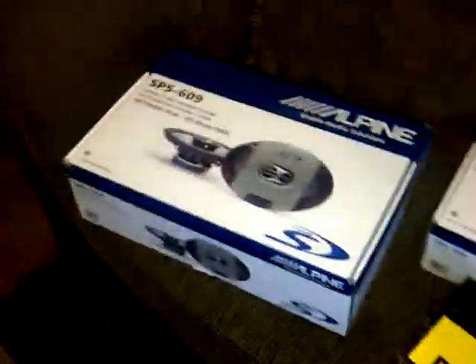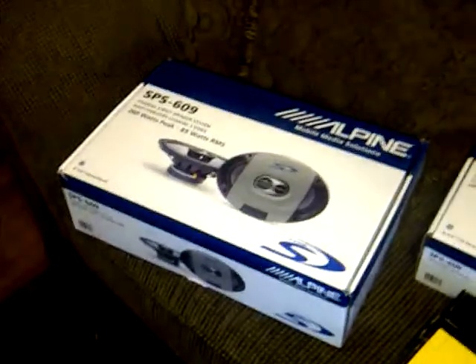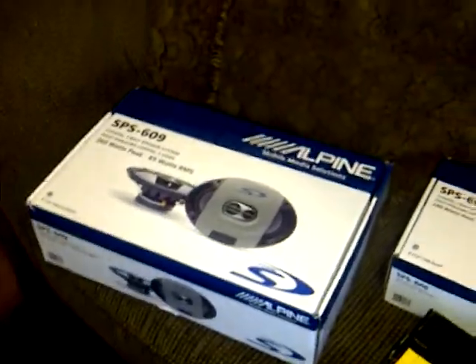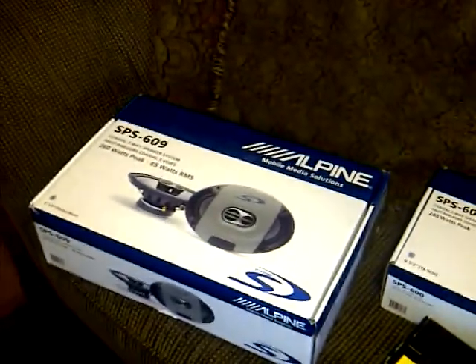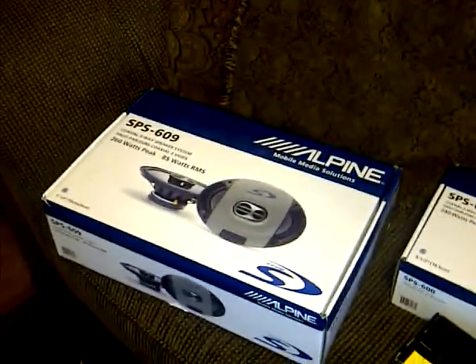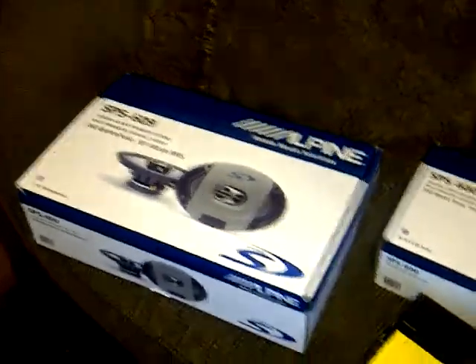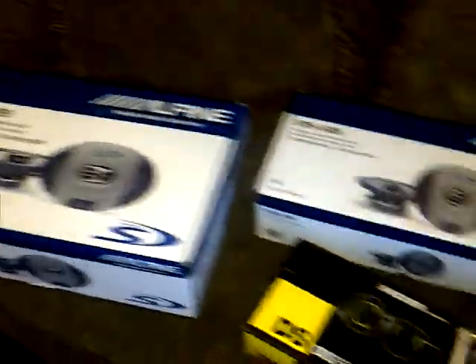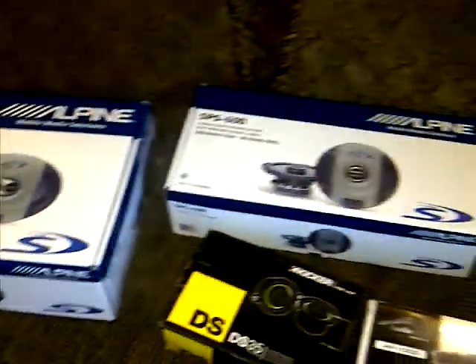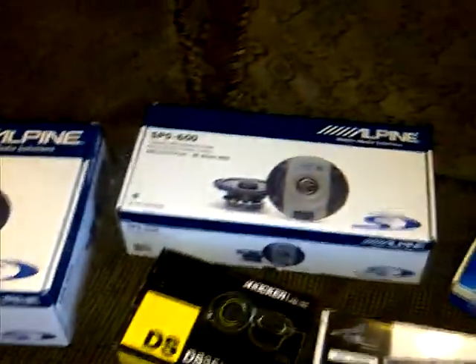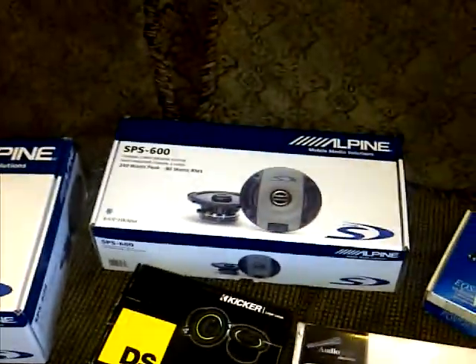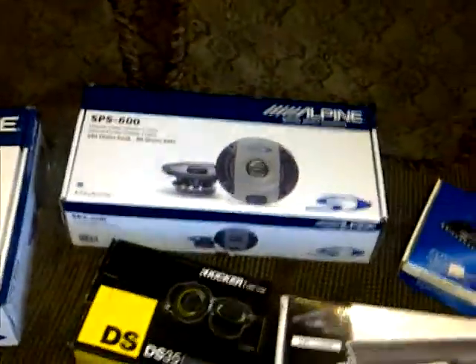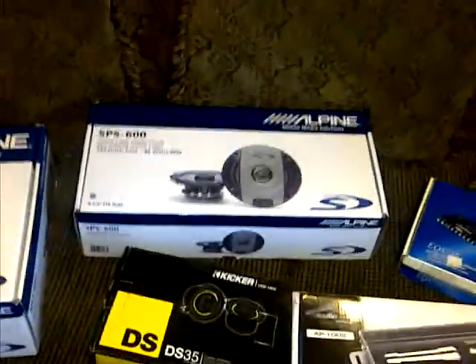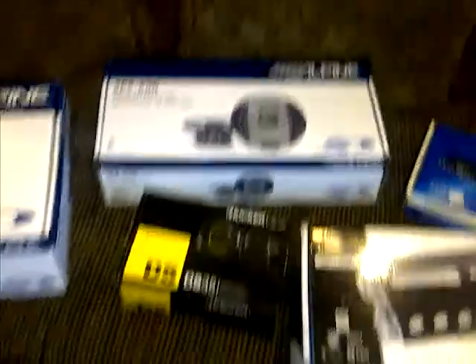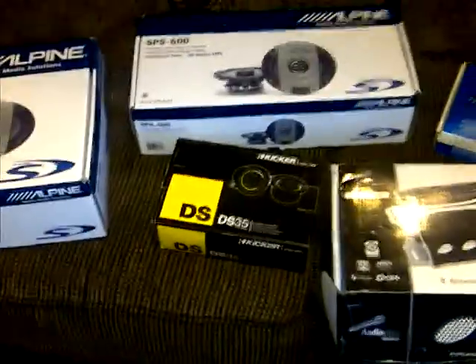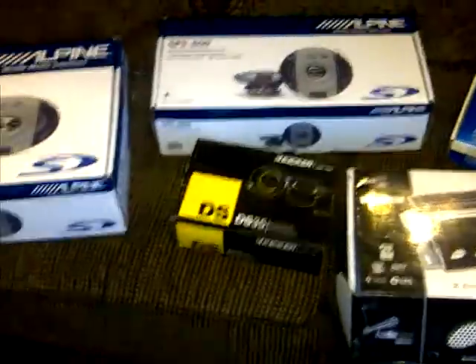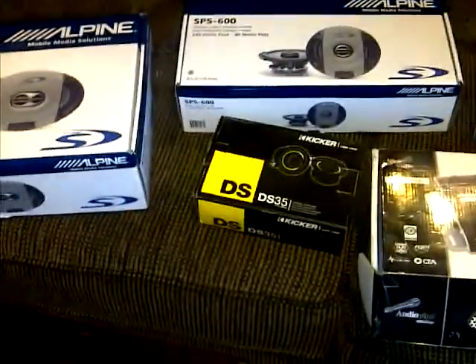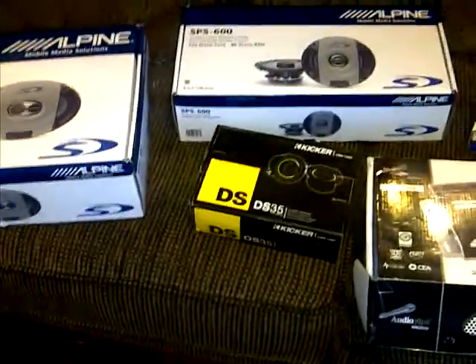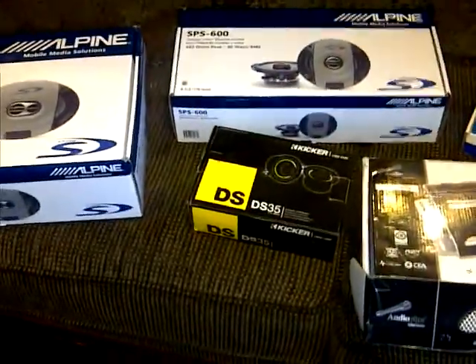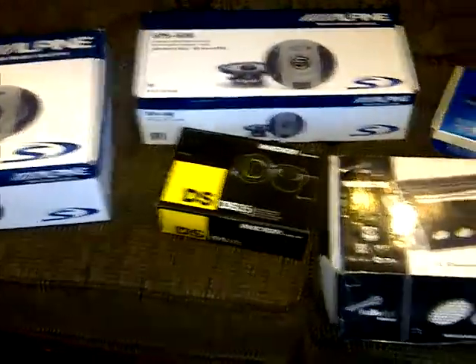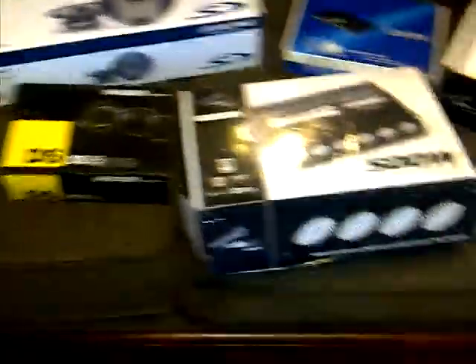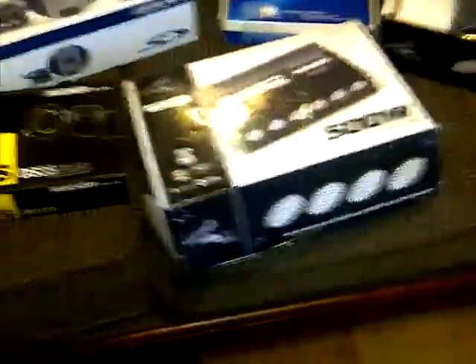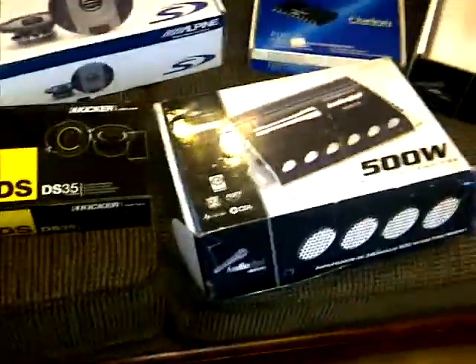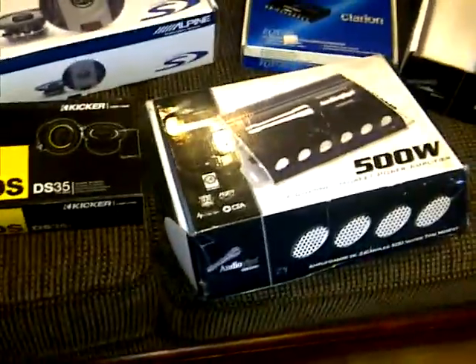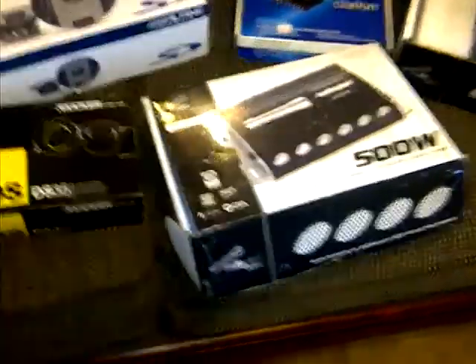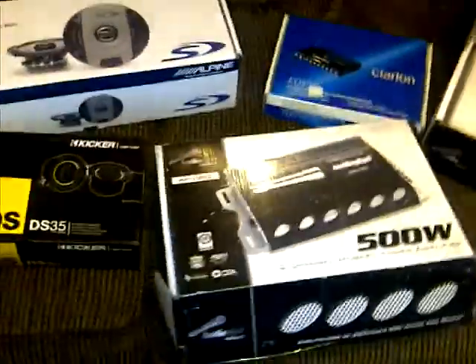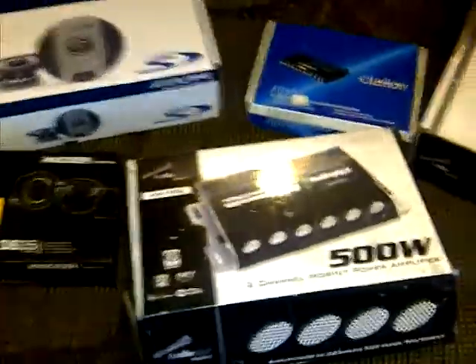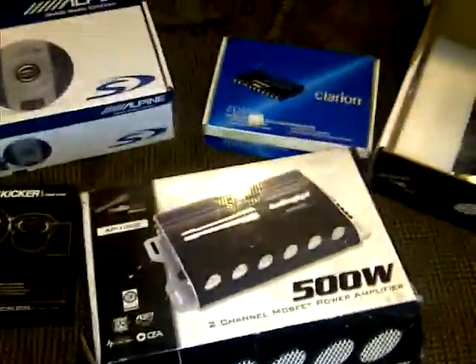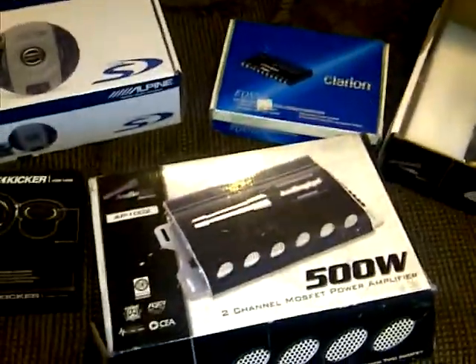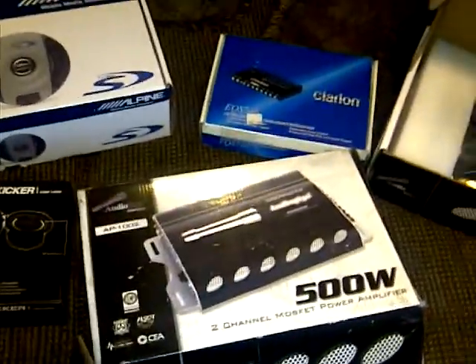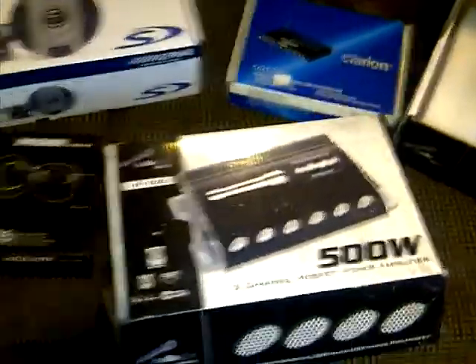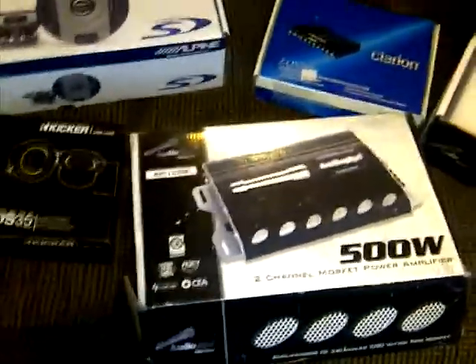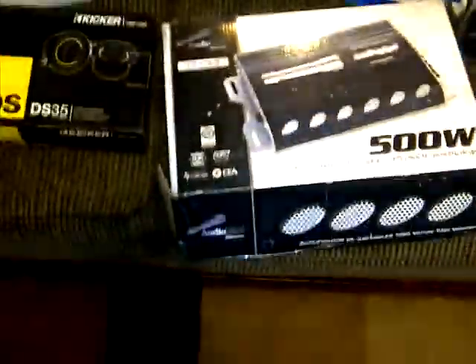Got a new set of Alpine 6x9s, another set of Alpine 6.5s, some Kicker 3.5s for my dashboard, and an AudioPipe 500 watt 2-channel. I'm gonna have it in the back though.